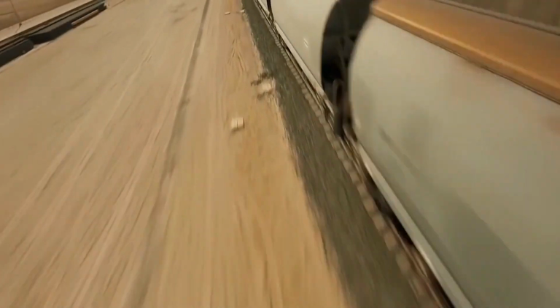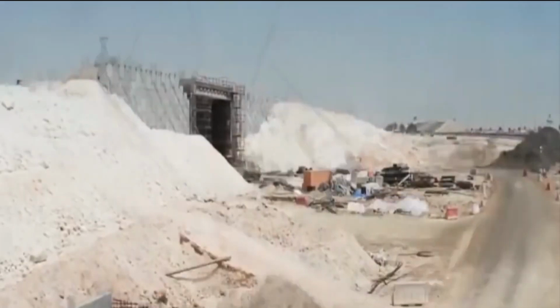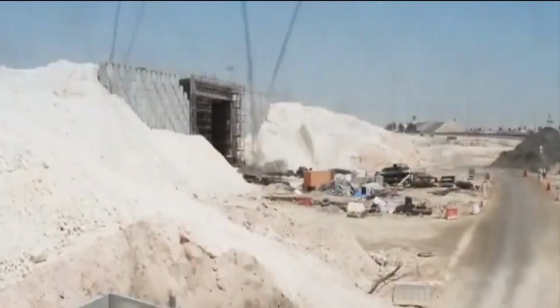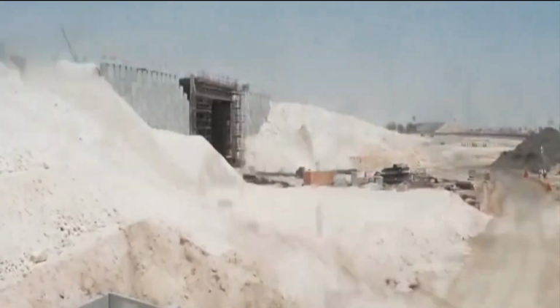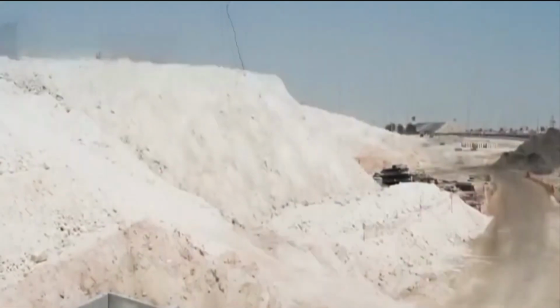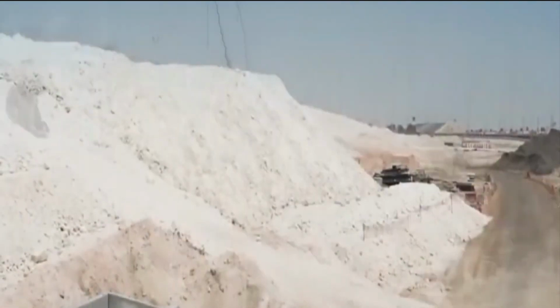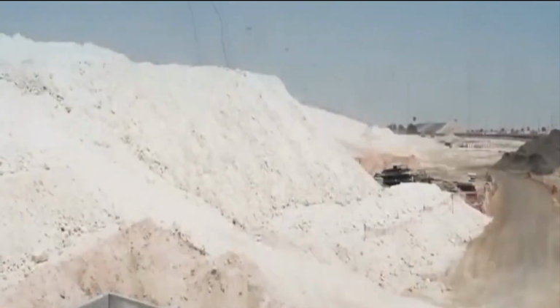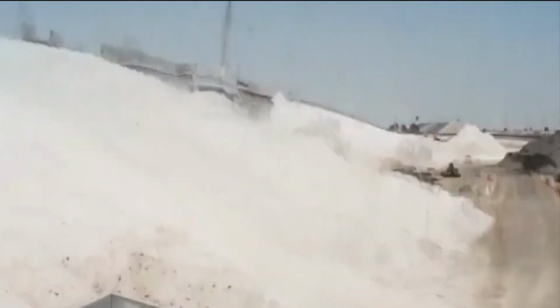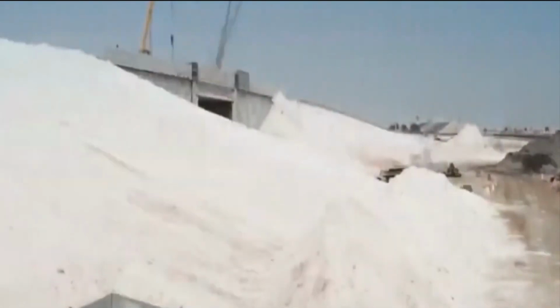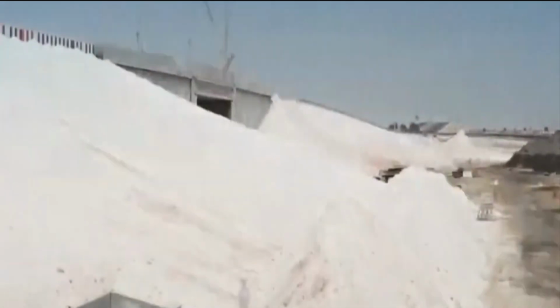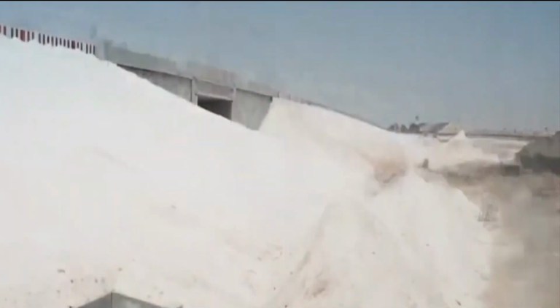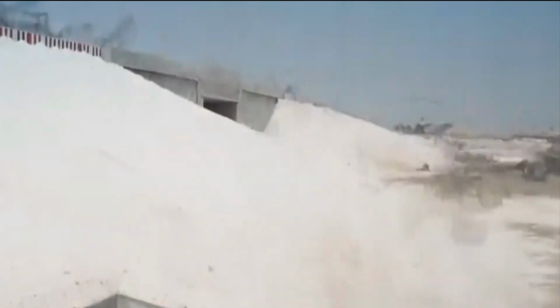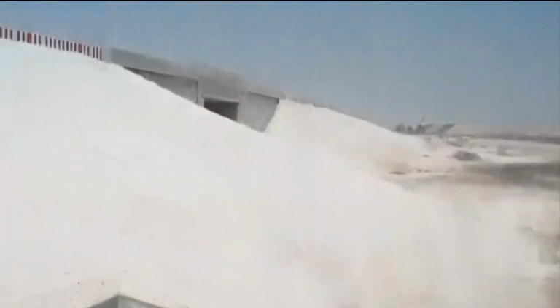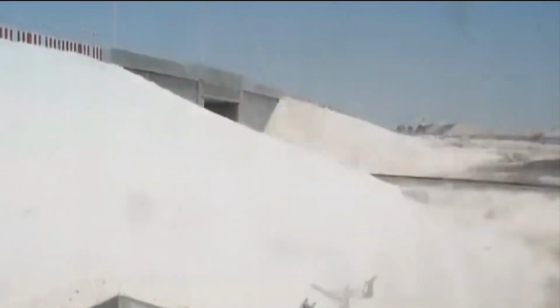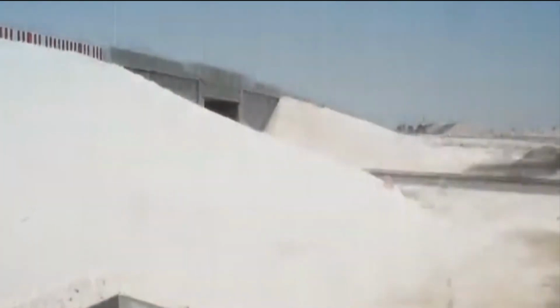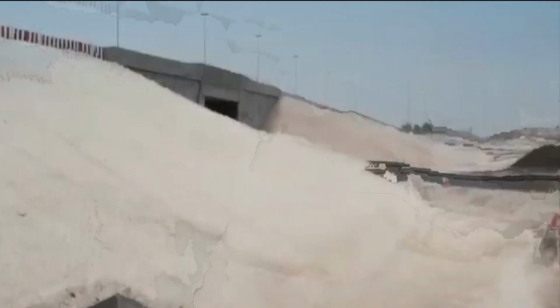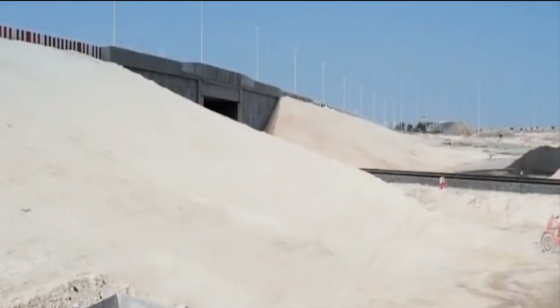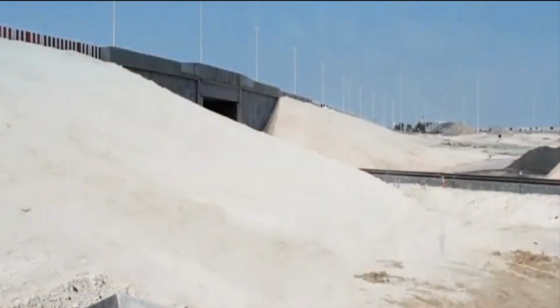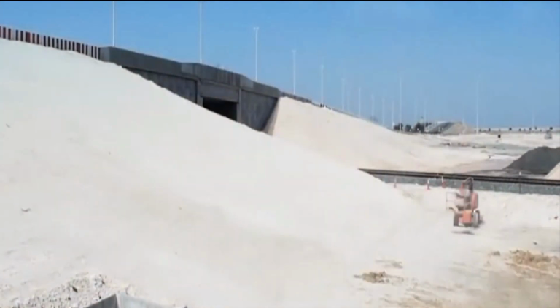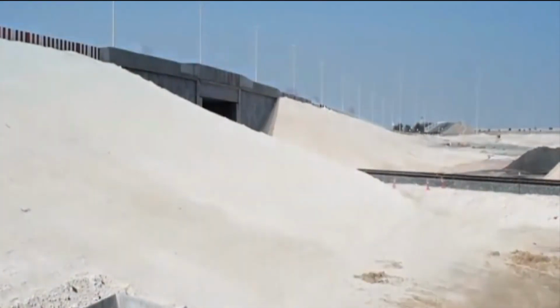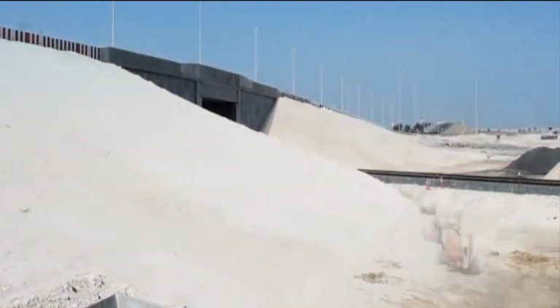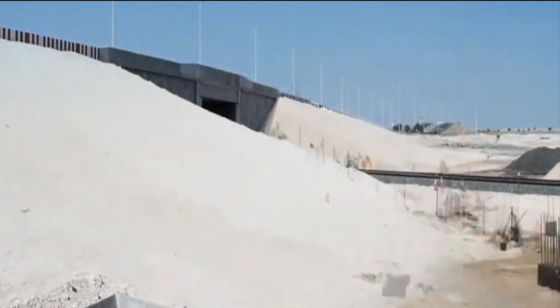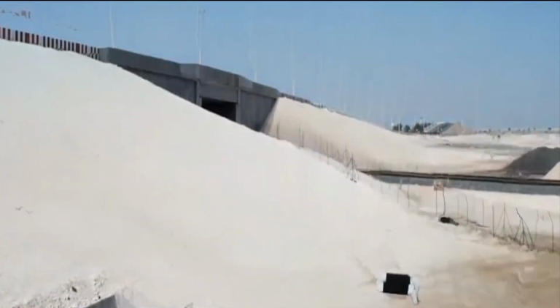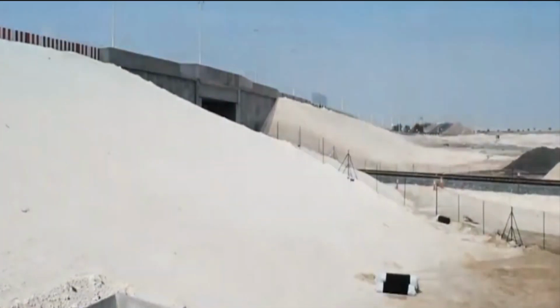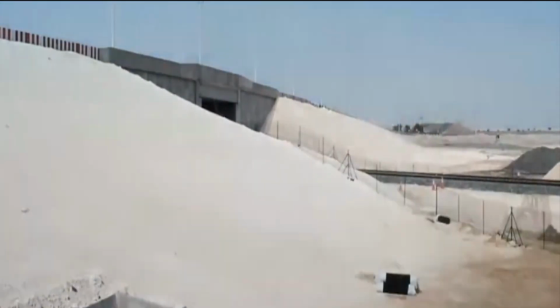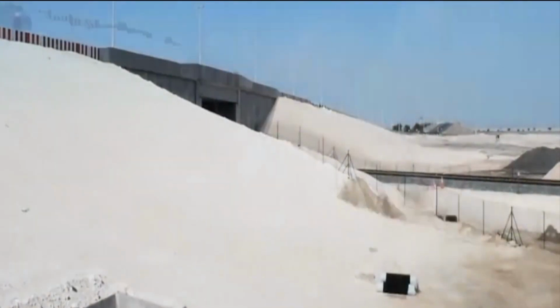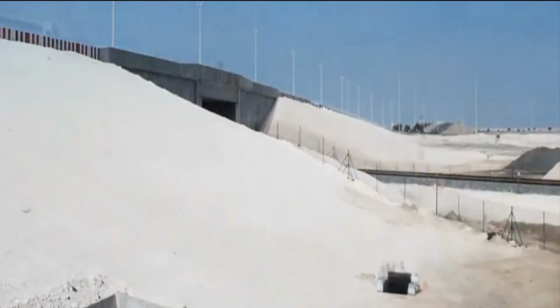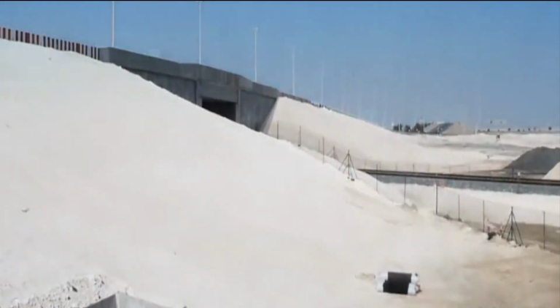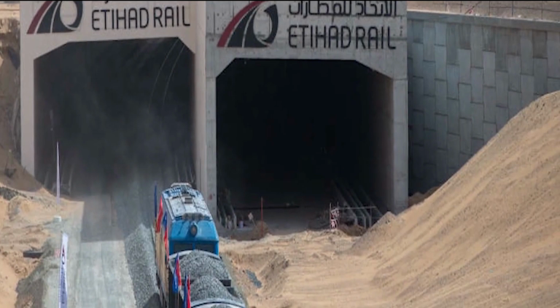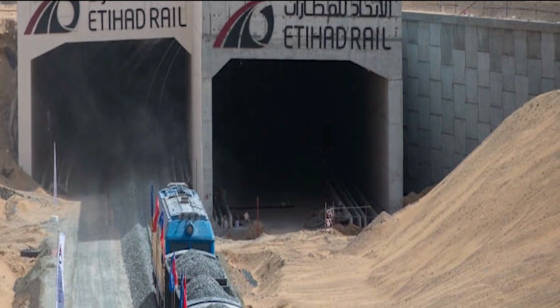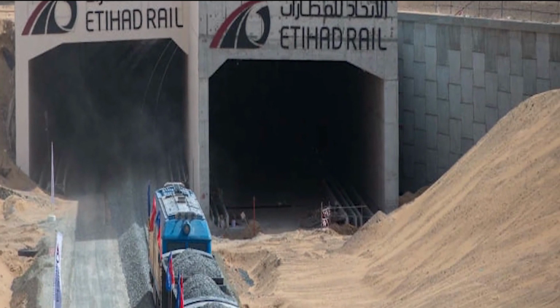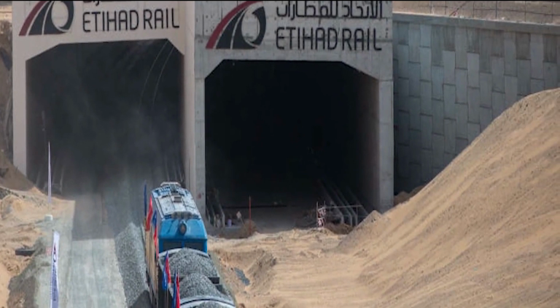In a coastal village west of Abu Dhabi City, engineers, technicians, and mechanics work day and night to keep the project on track.